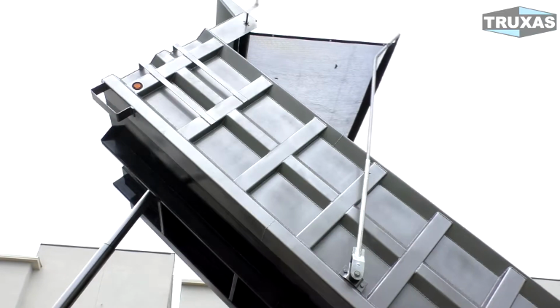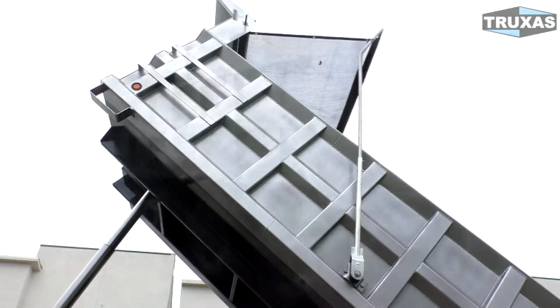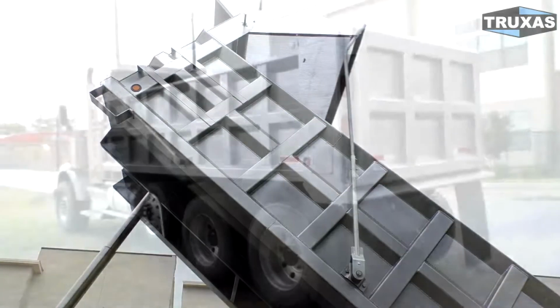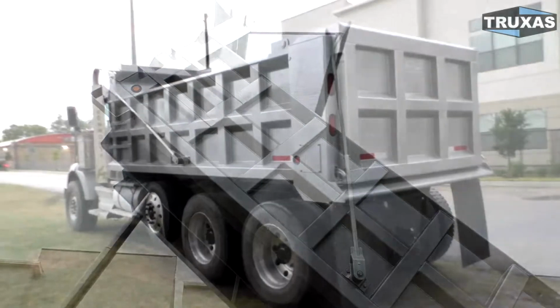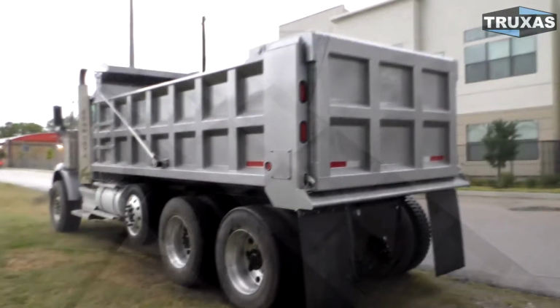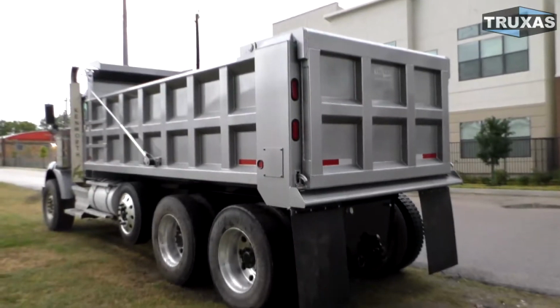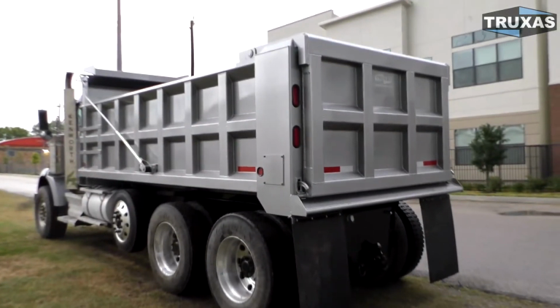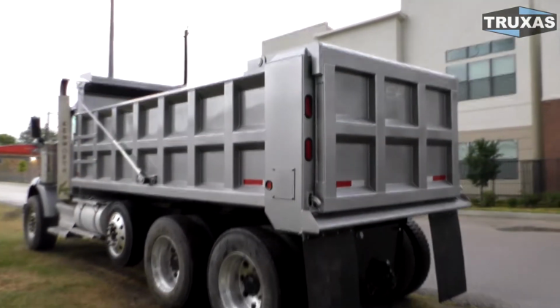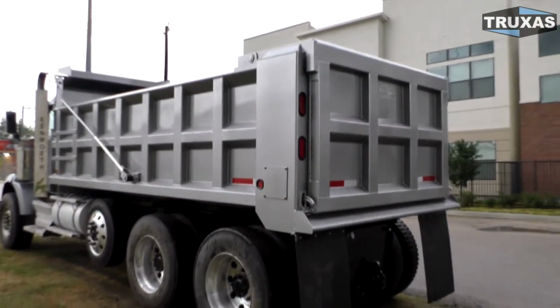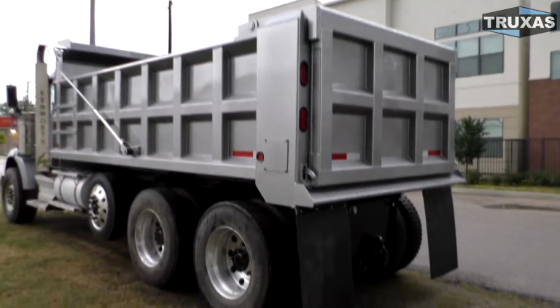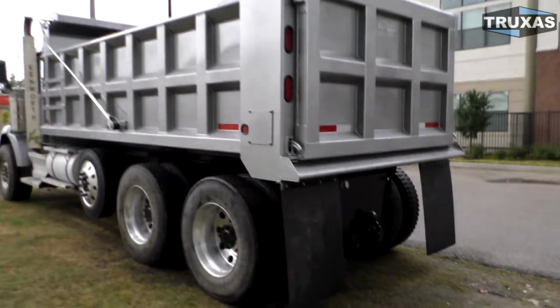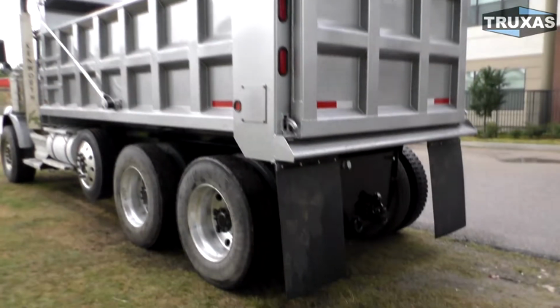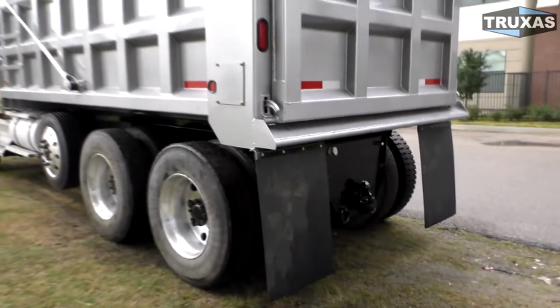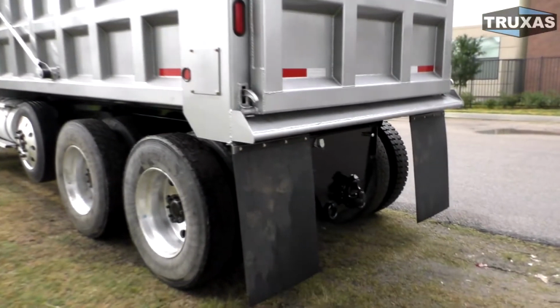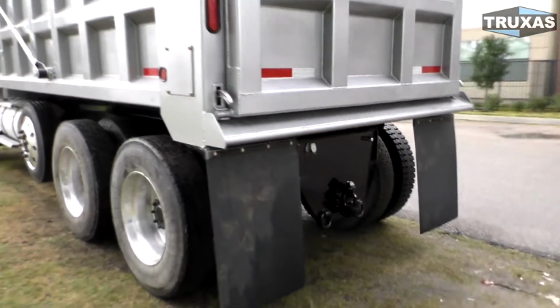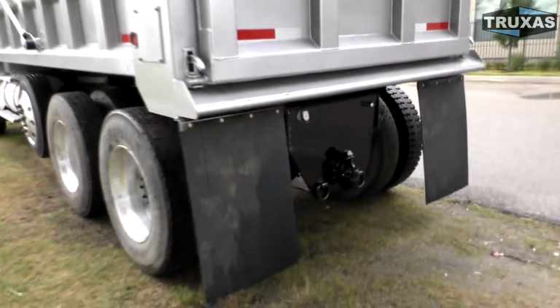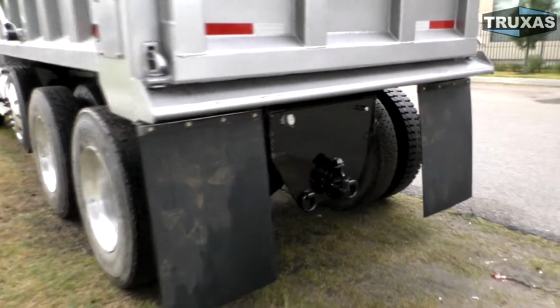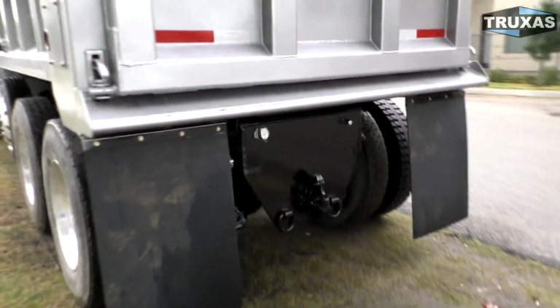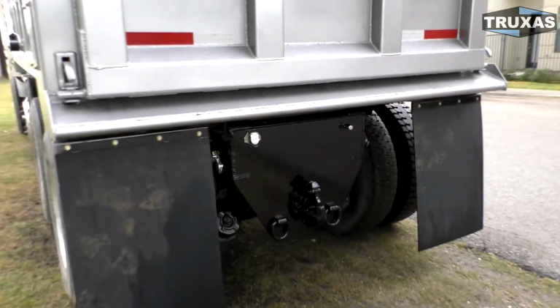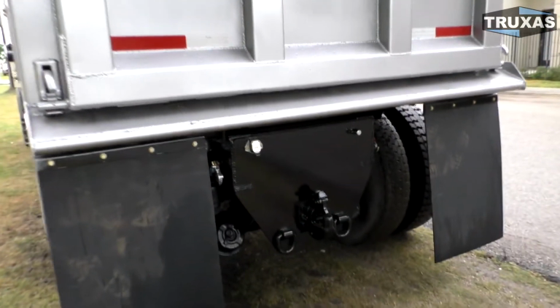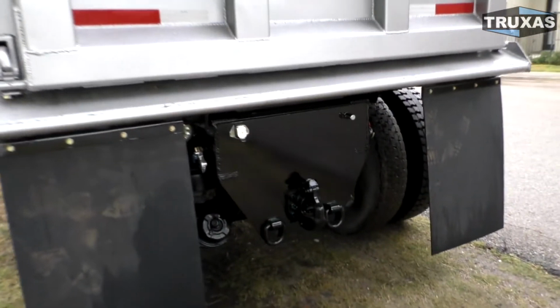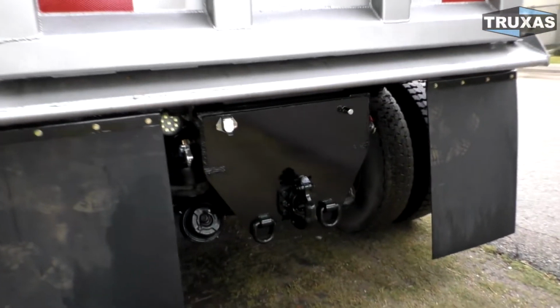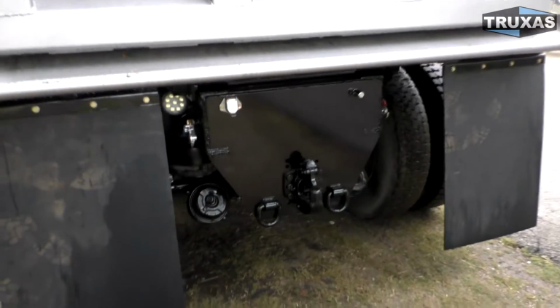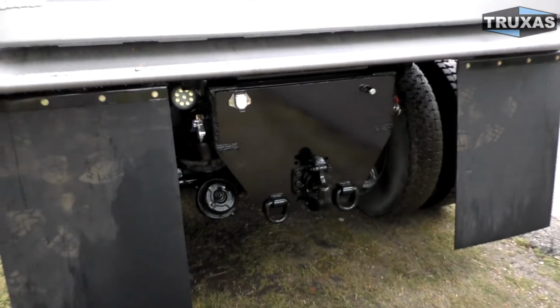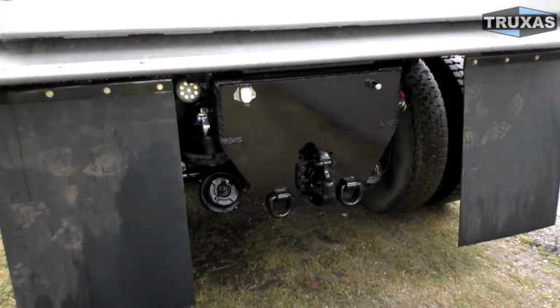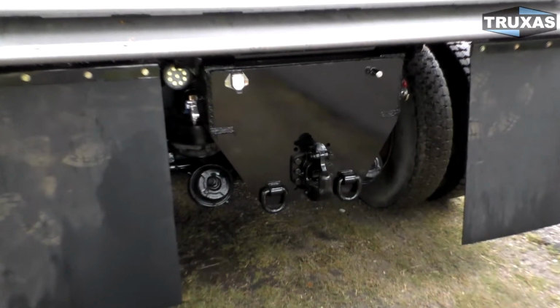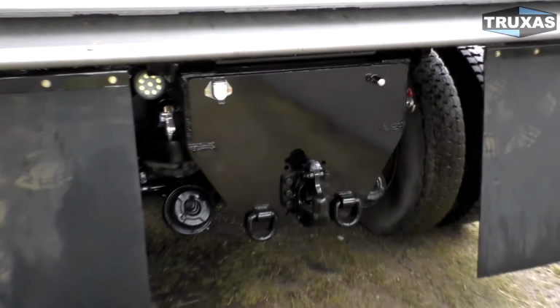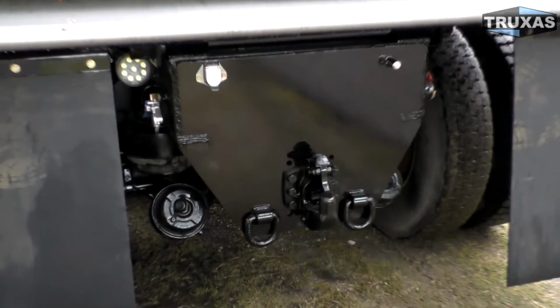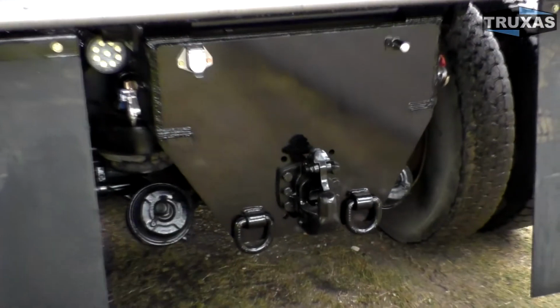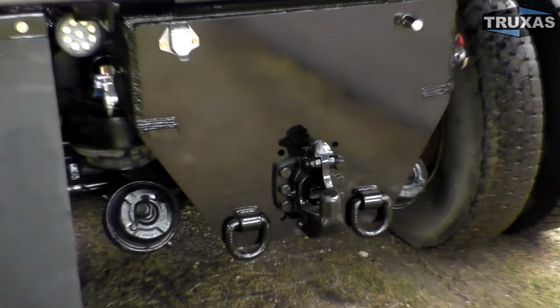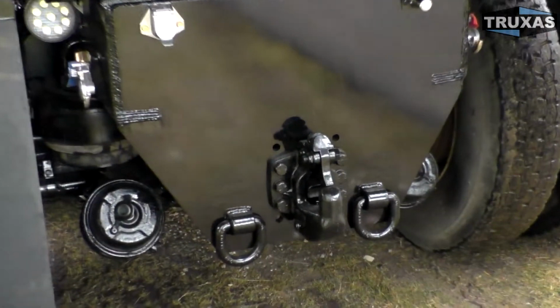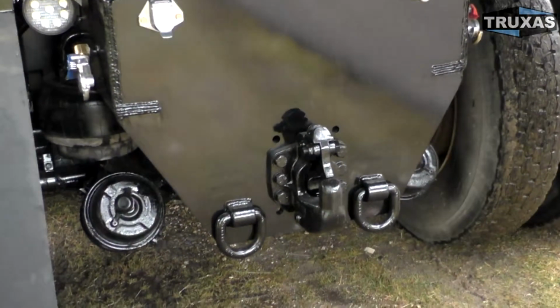This has a high lift tailgate, as you can see there, and a hitch plate with pintel hitch. Glad hands up on the side. That is a 90,000 pound pintel hitch.